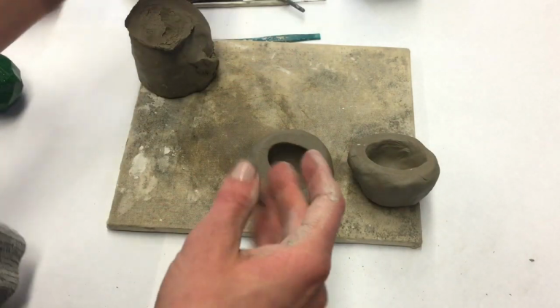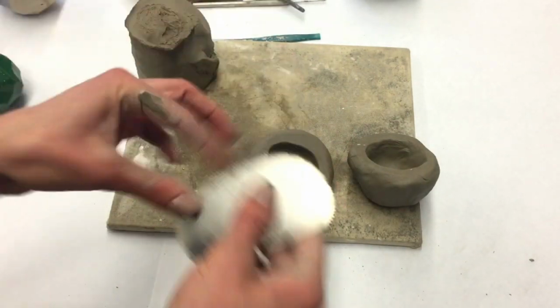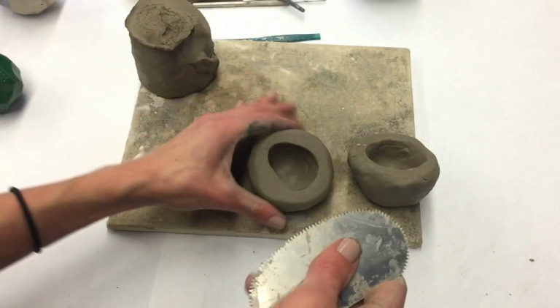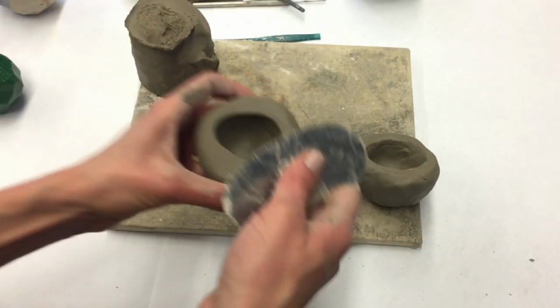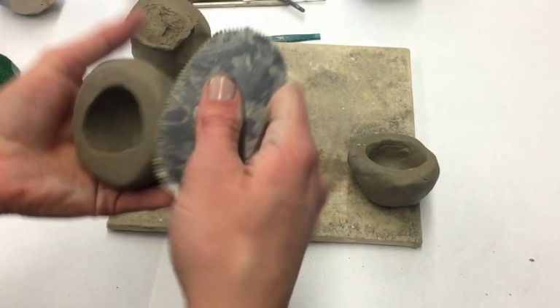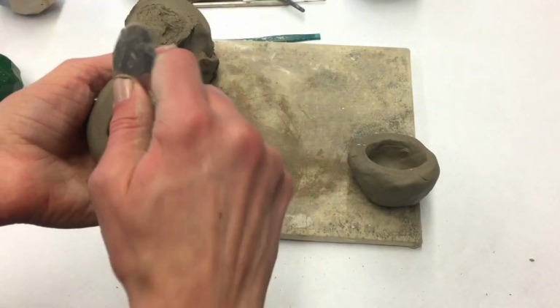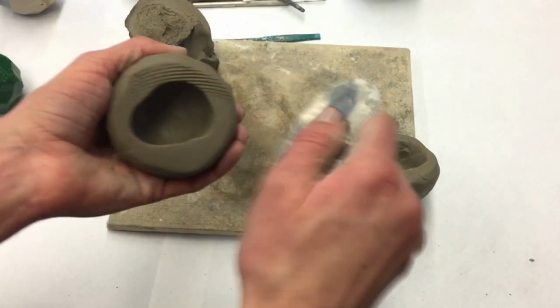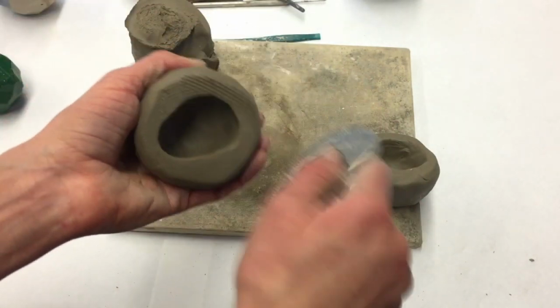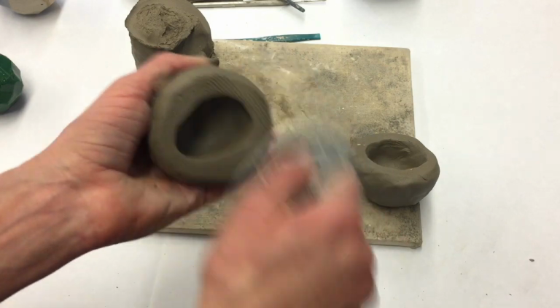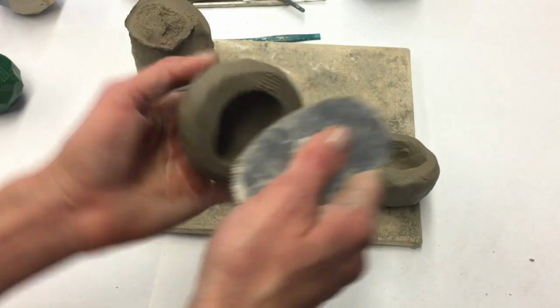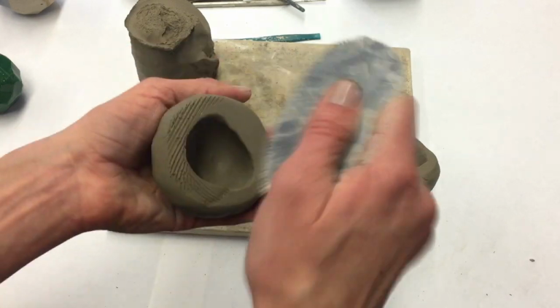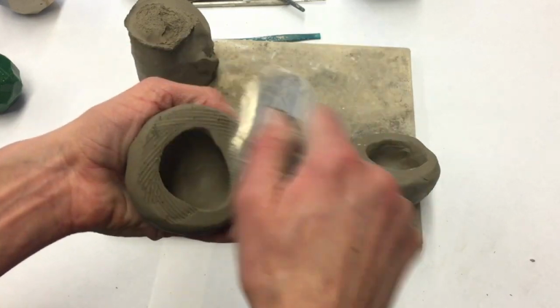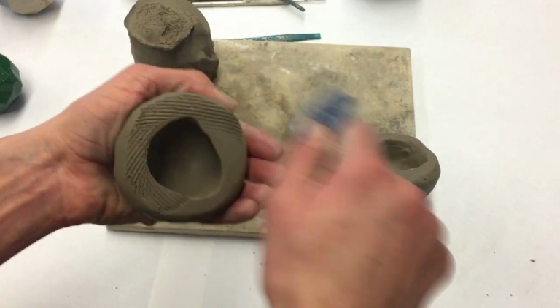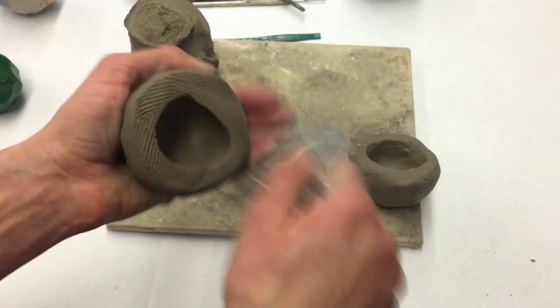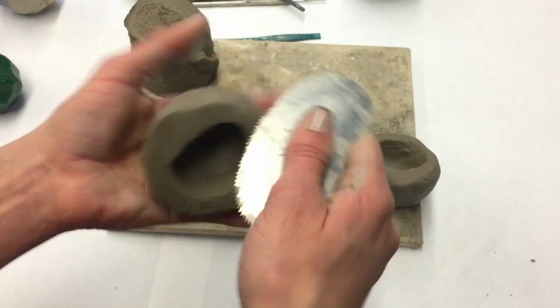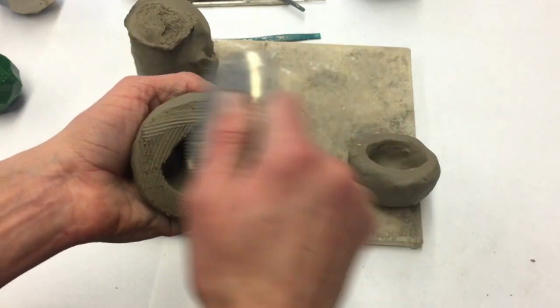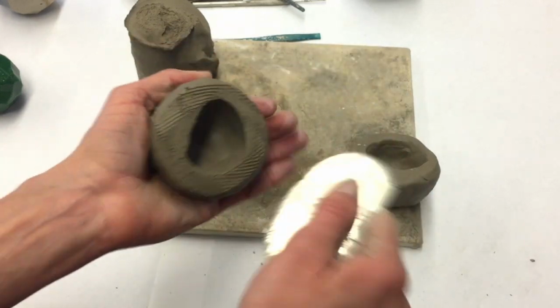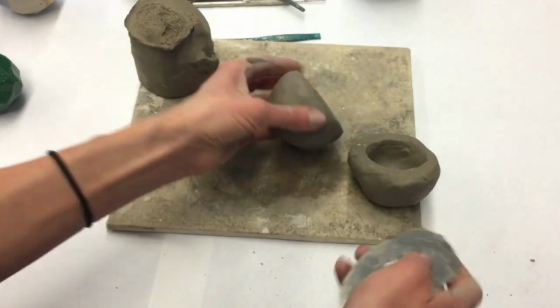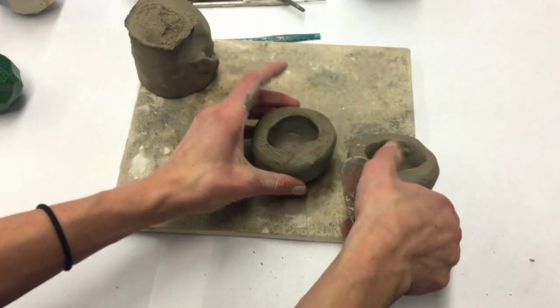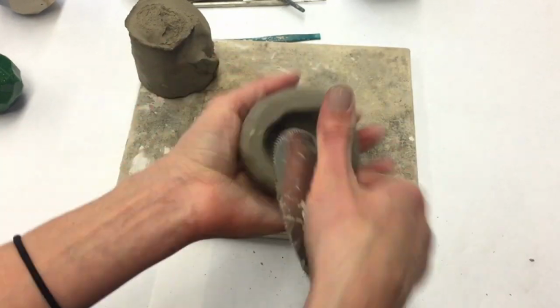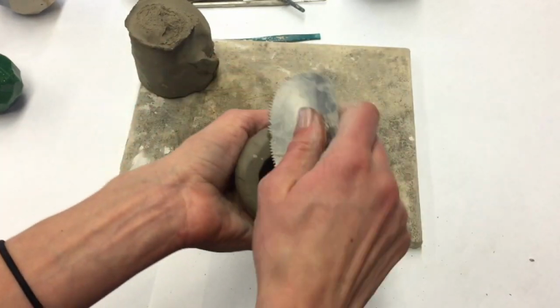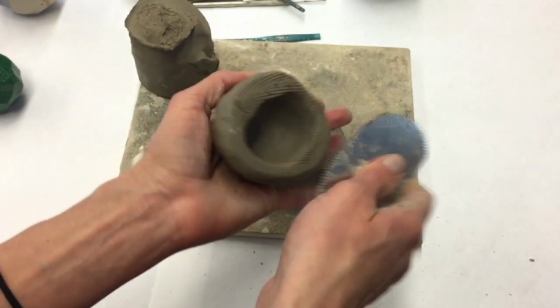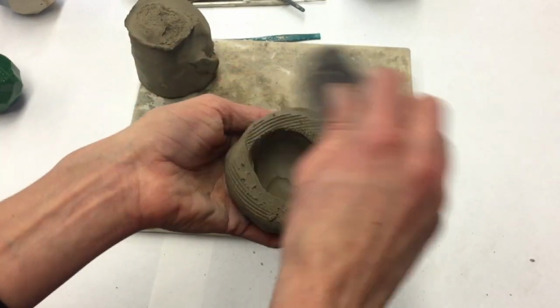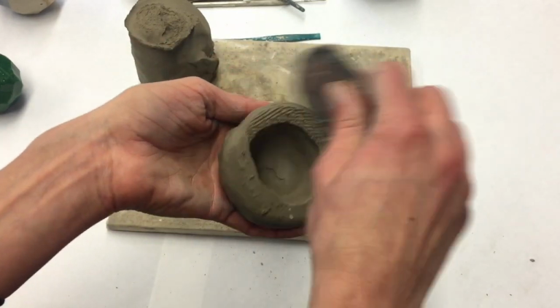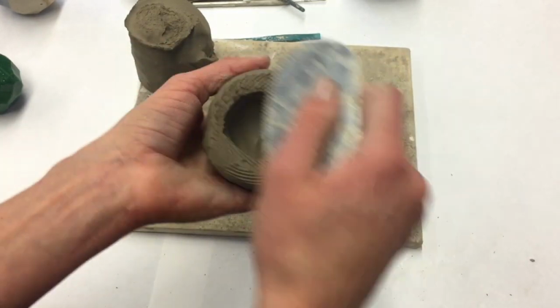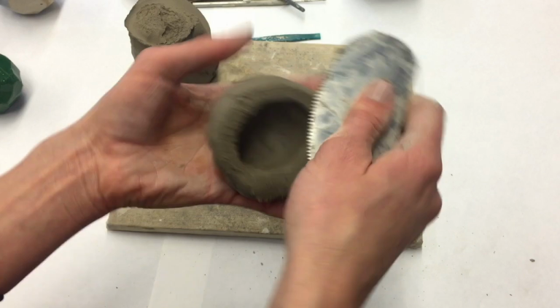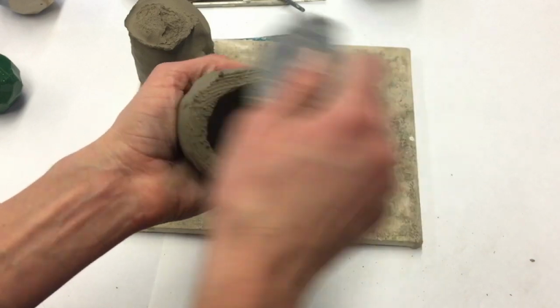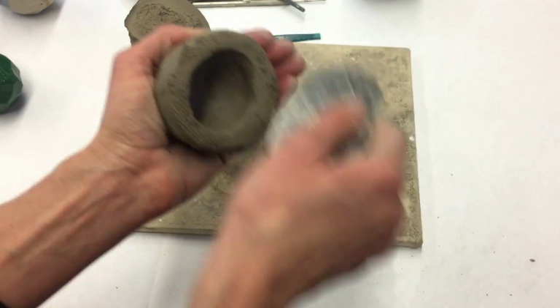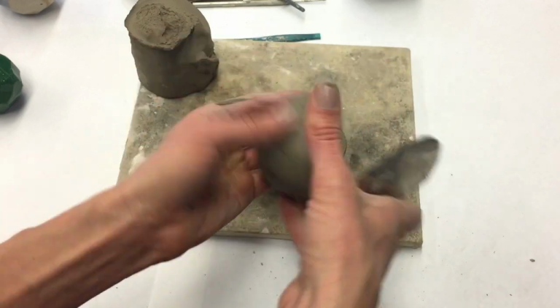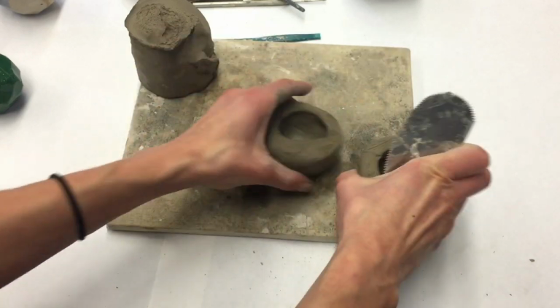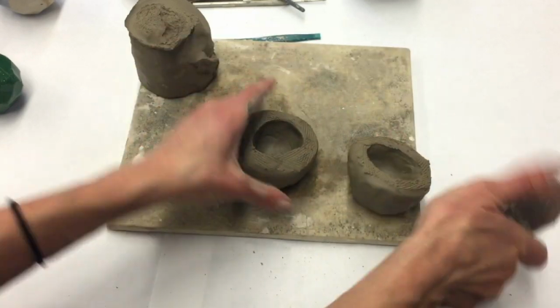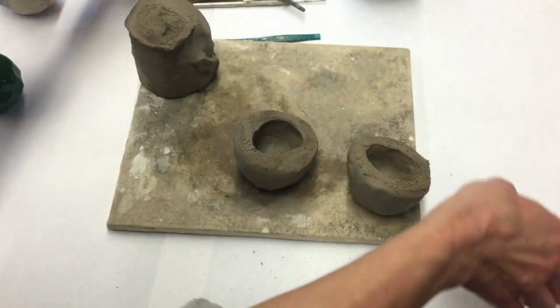Then I will score and slip and put the pinch pots together. Notice how thick my walls are — this is really important, and you'll see why when I start doing the facets.